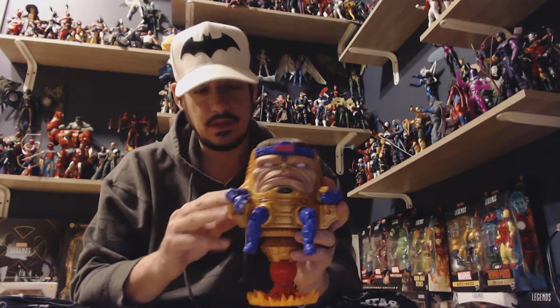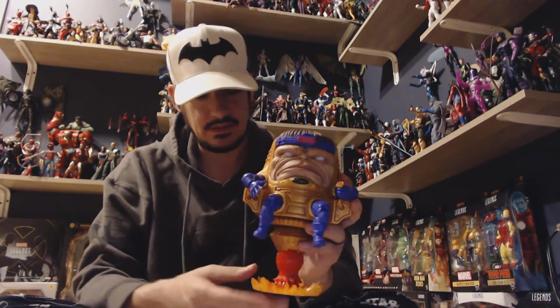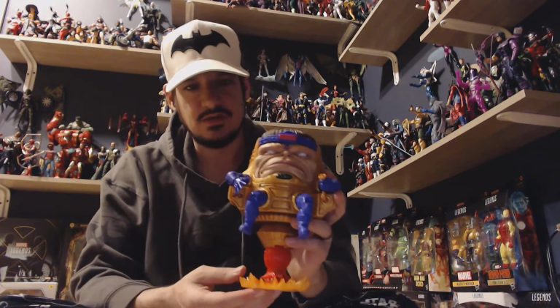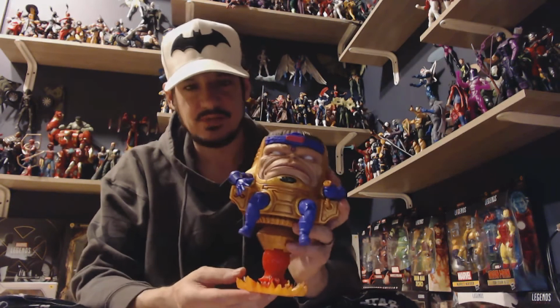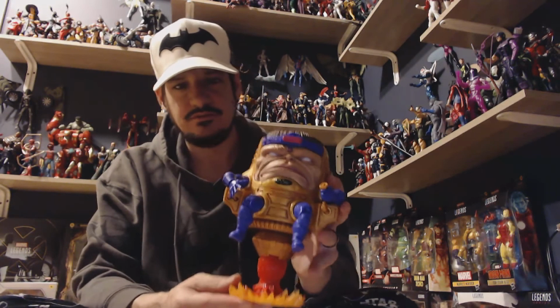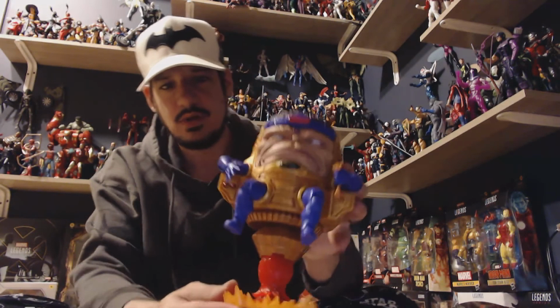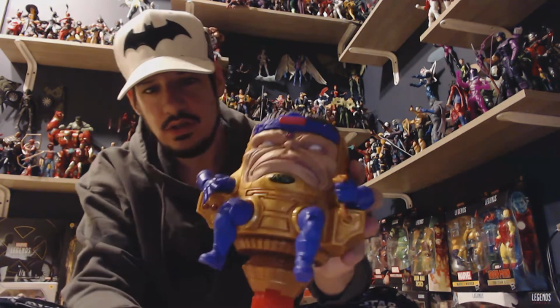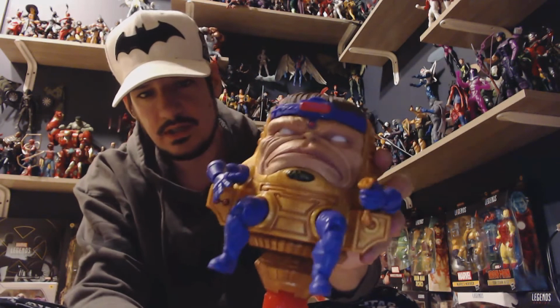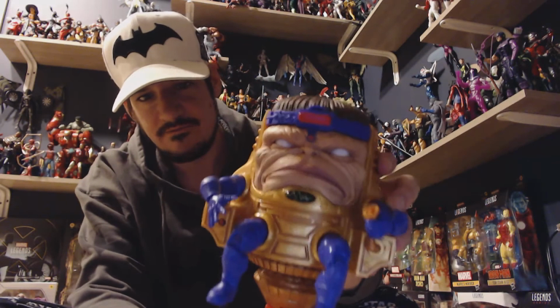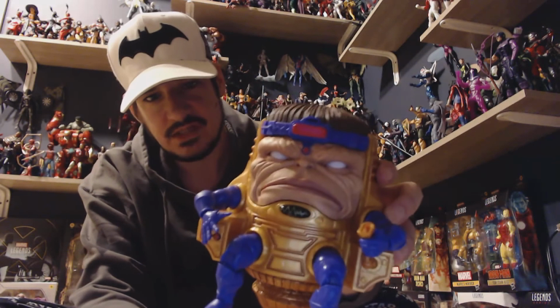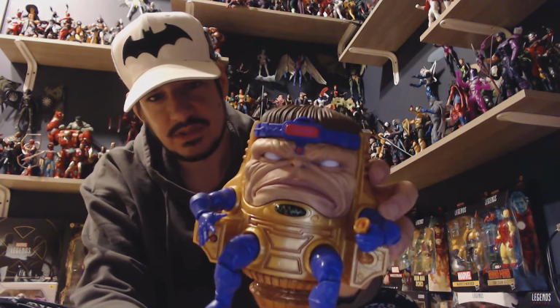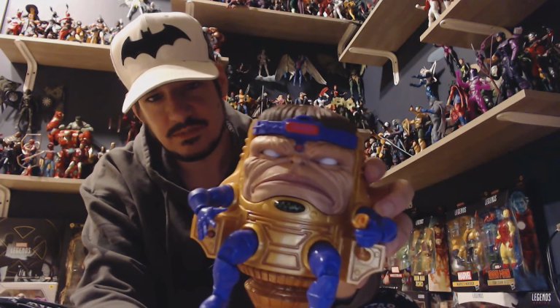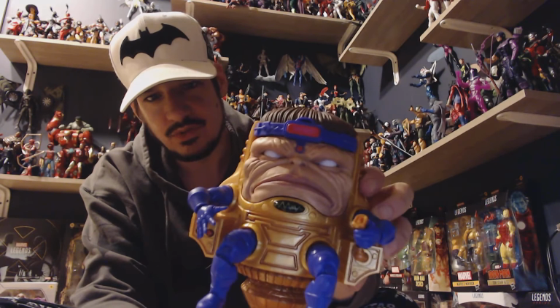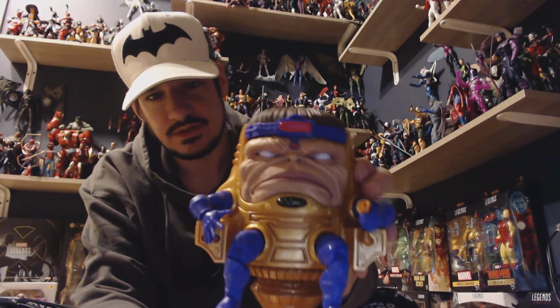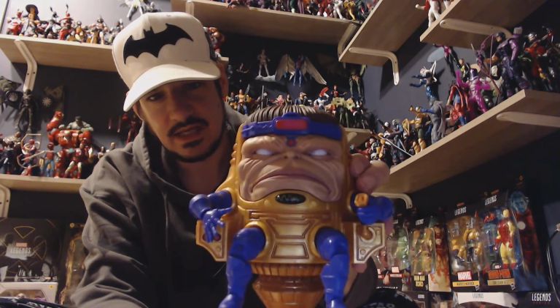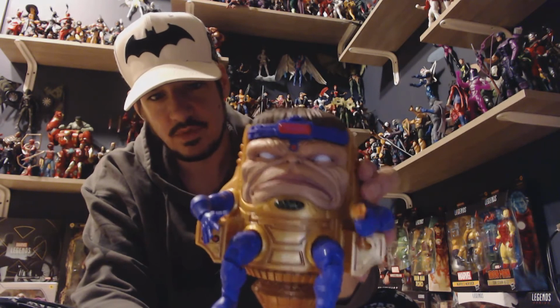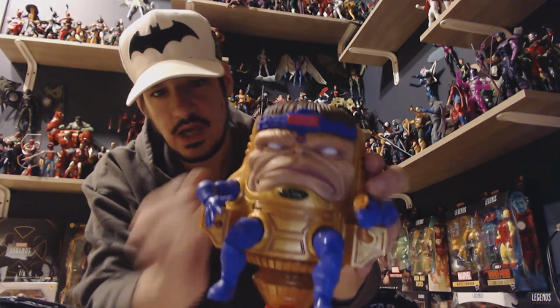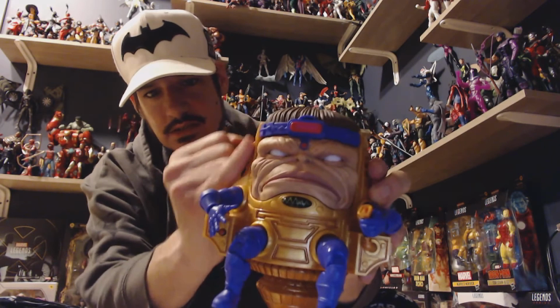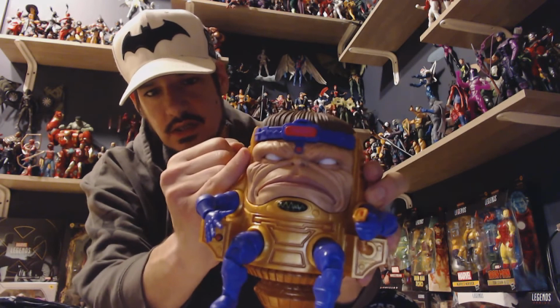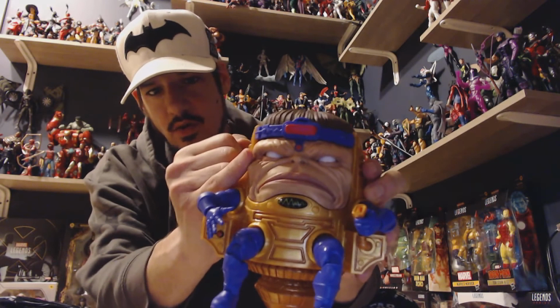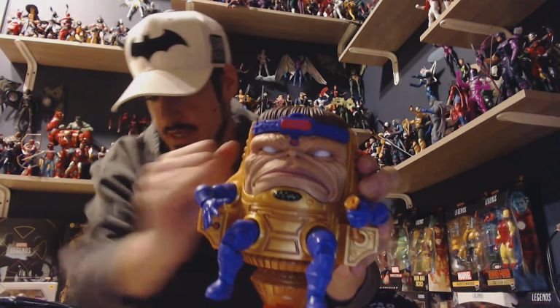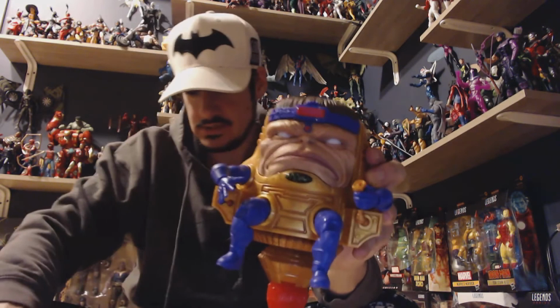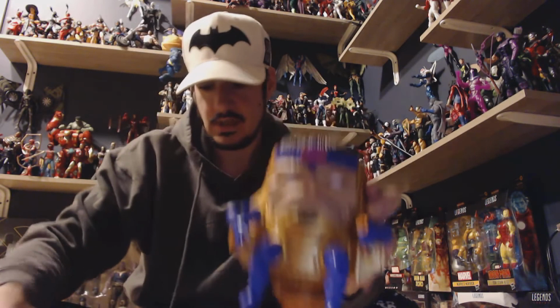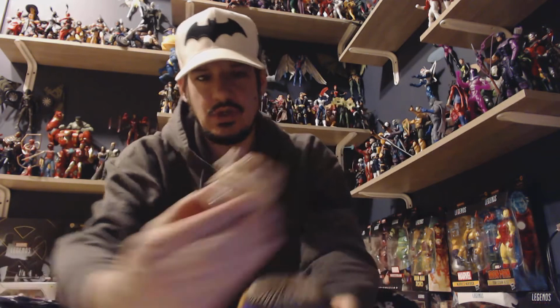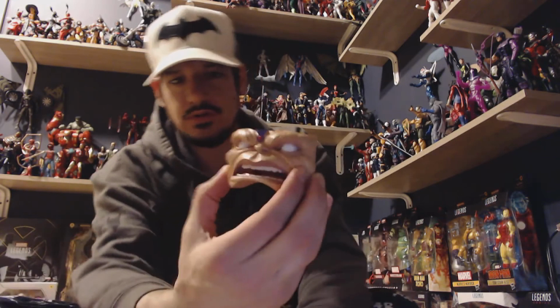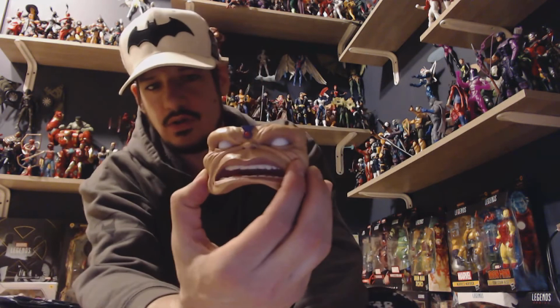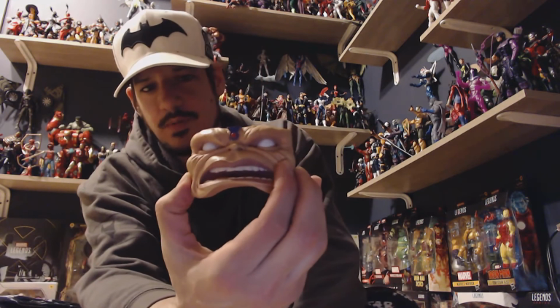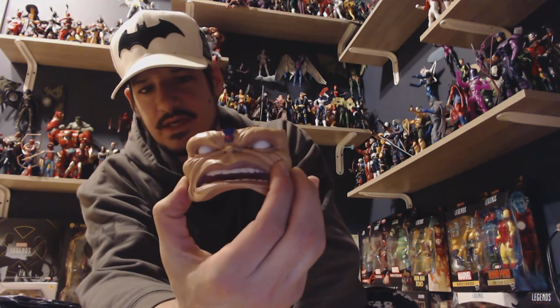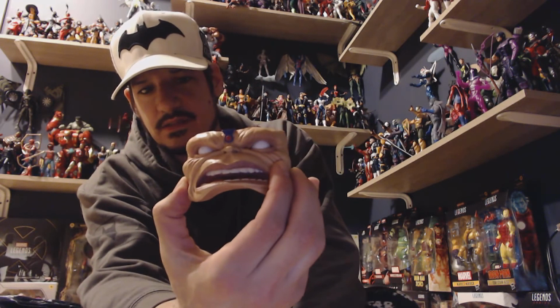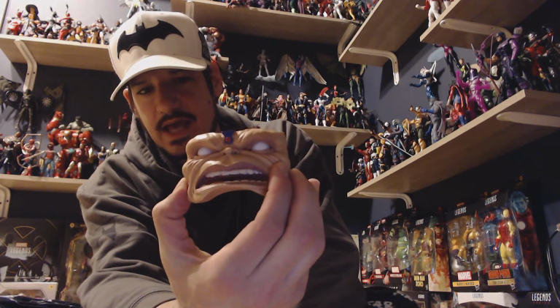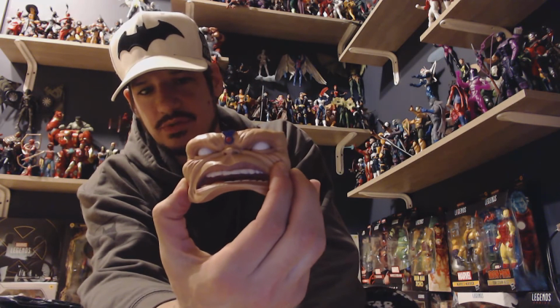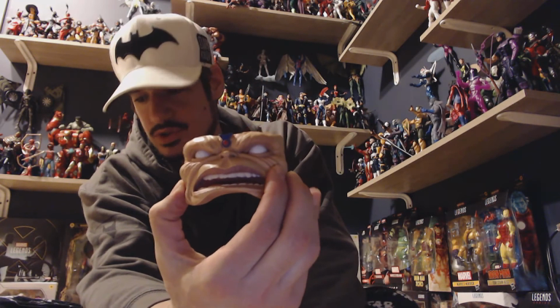This figure is absolutely phenomenal. The face sculpt is beautiful — beautiful detail with the lines and all of the etchings. He comes with an alternate open-mouthed face. It's absolutely gorgeous work.